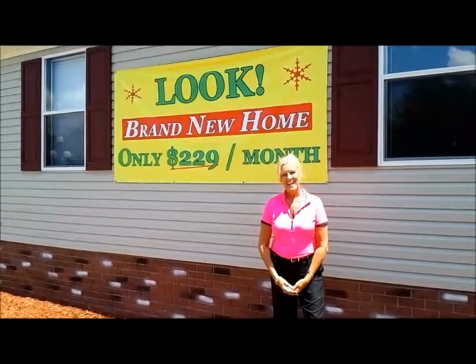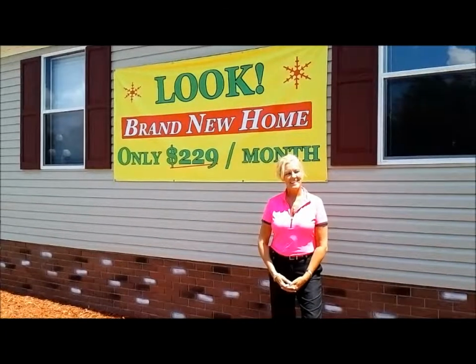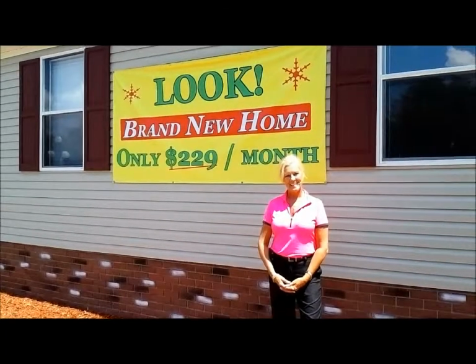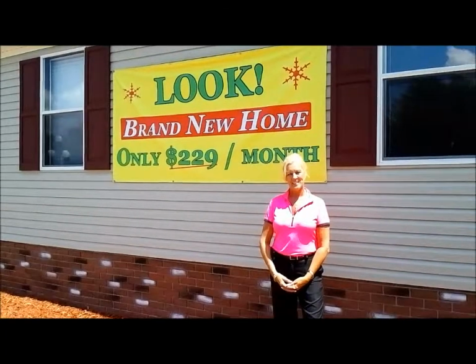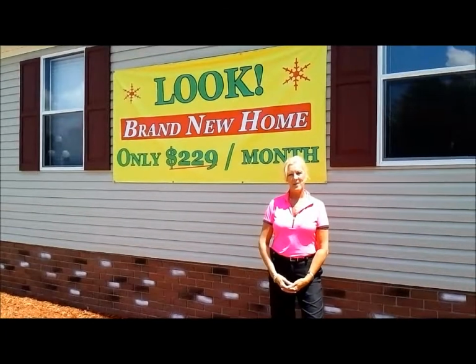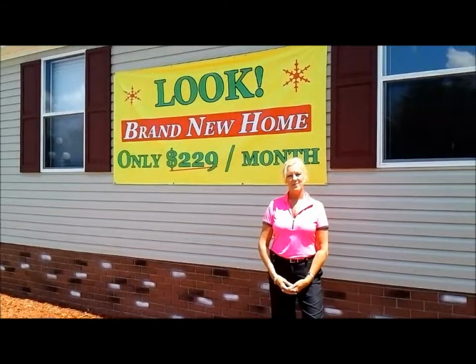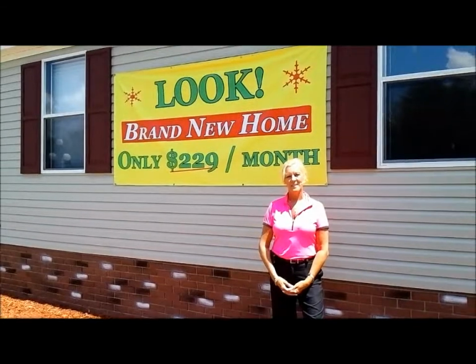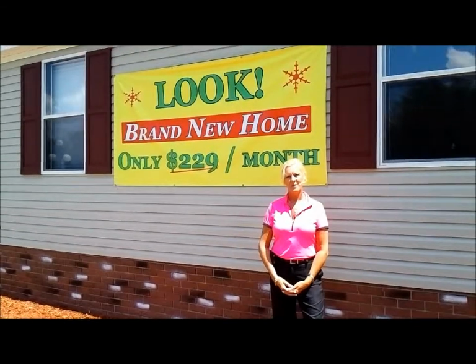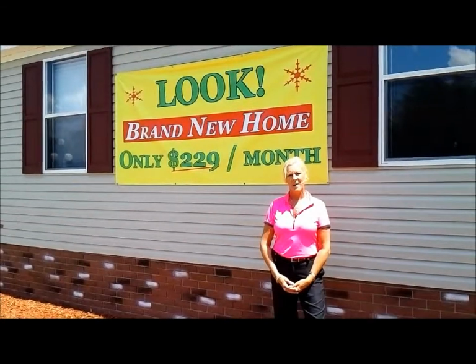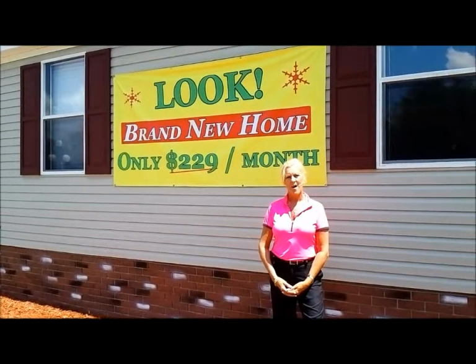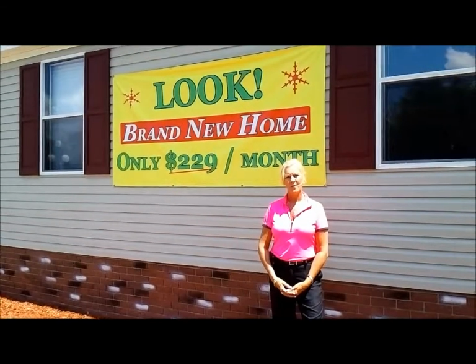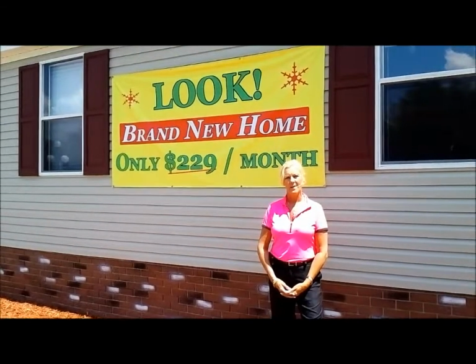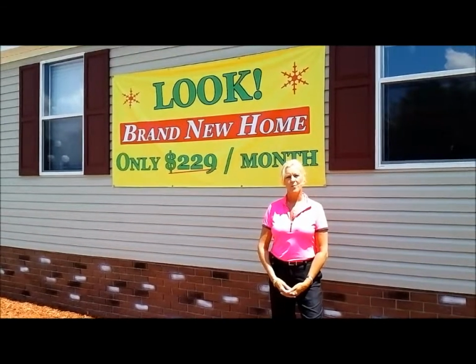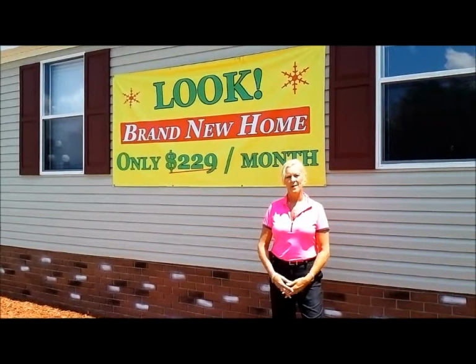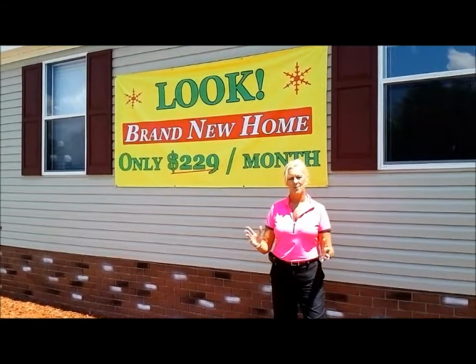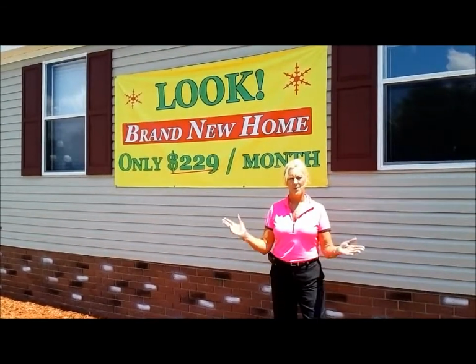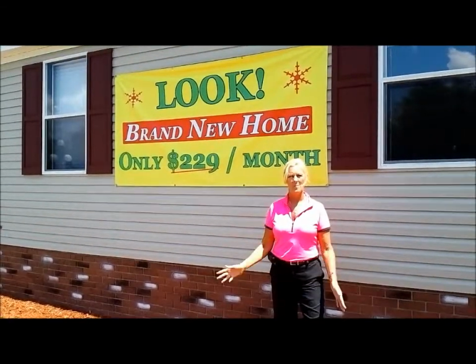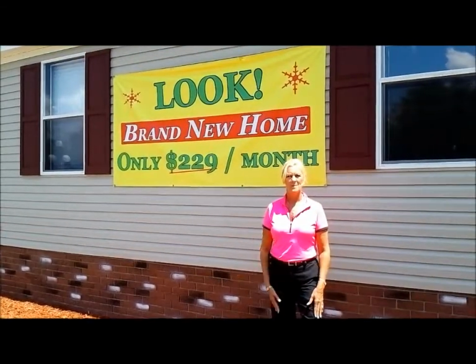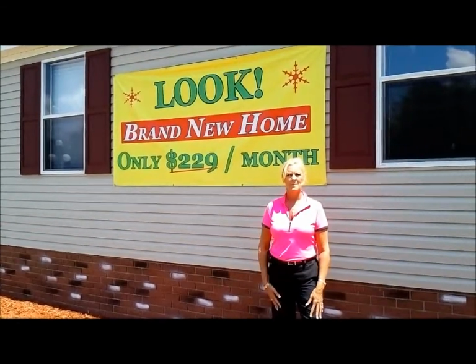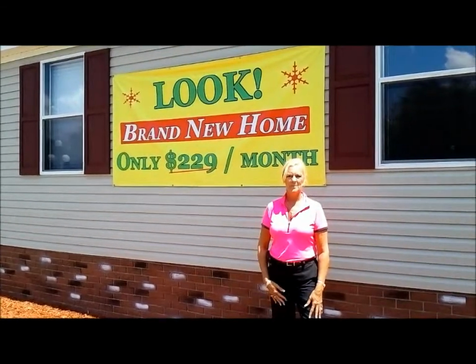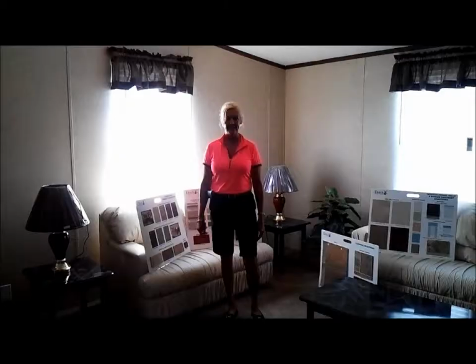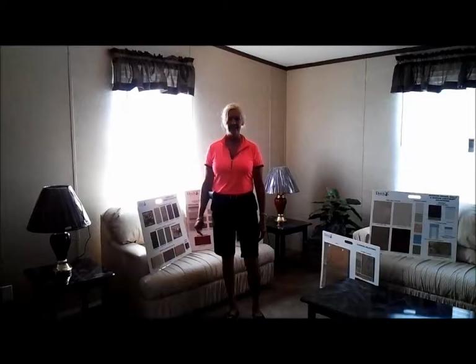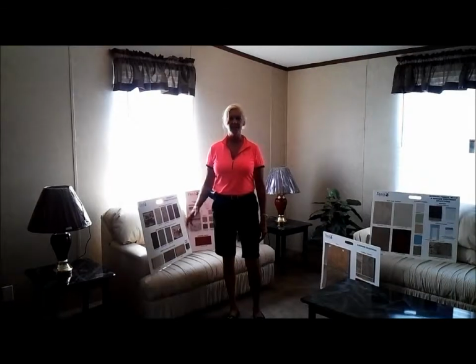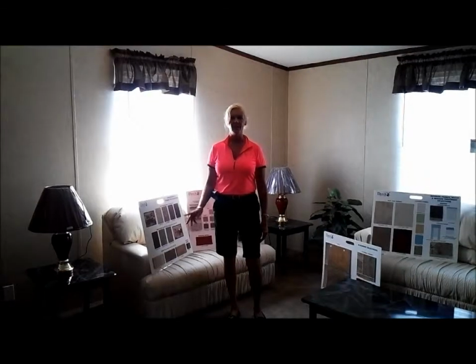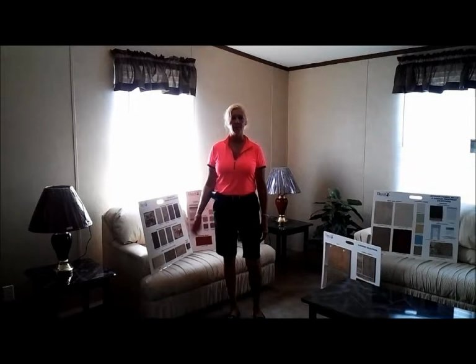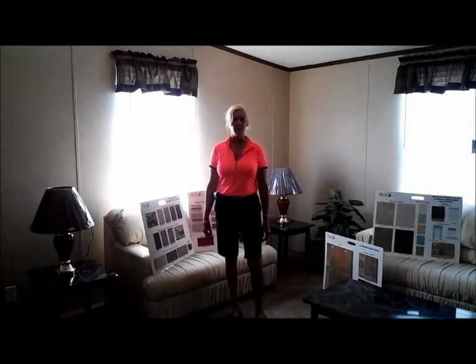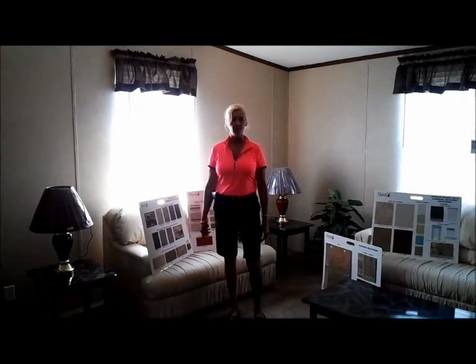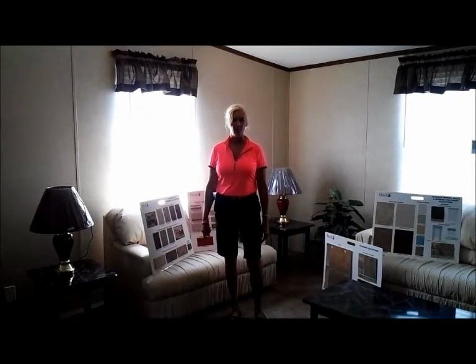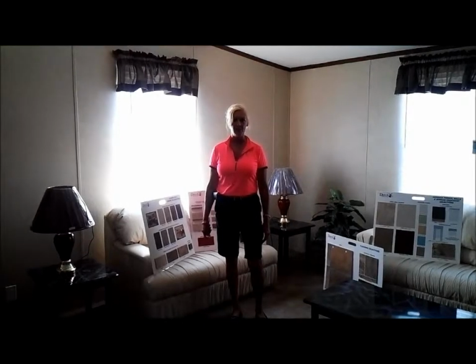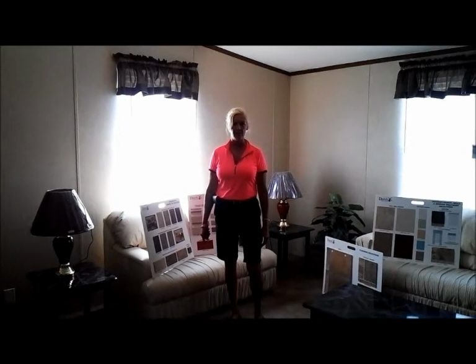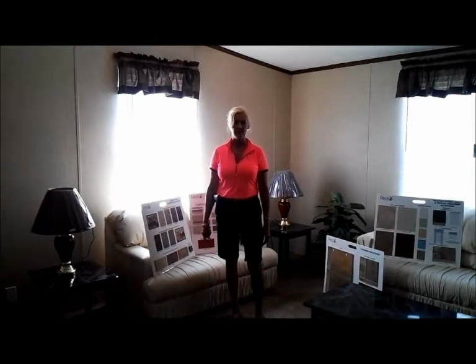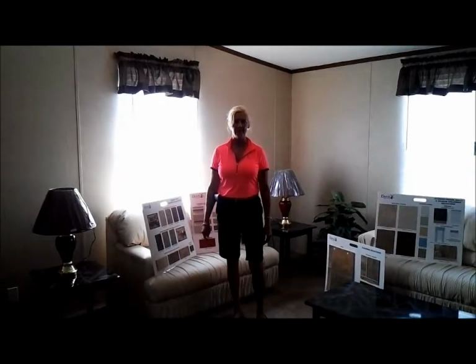Hi, this is Angie with Pine View Estates, and we are now offering brand new beautiful homes. This is one of our many beautiful homes at Pine View Estates.